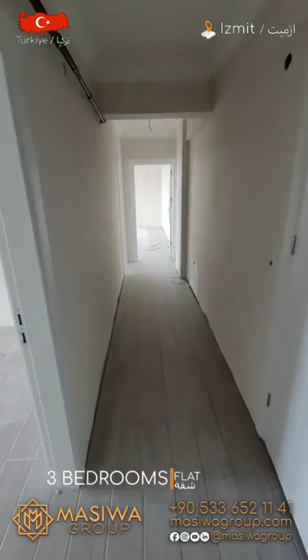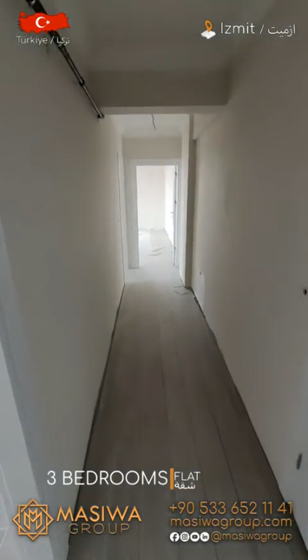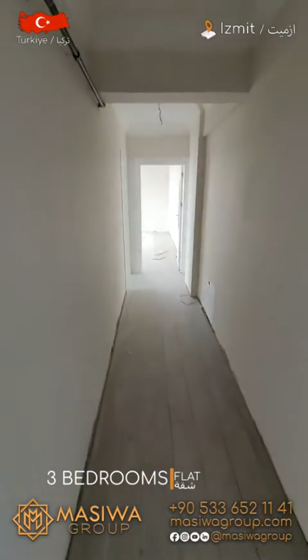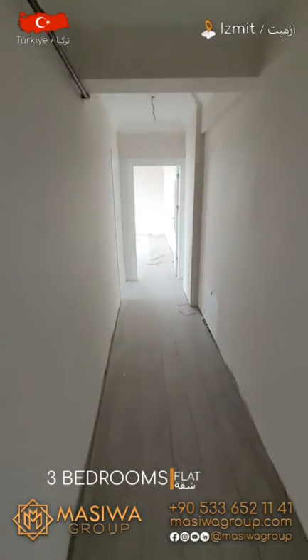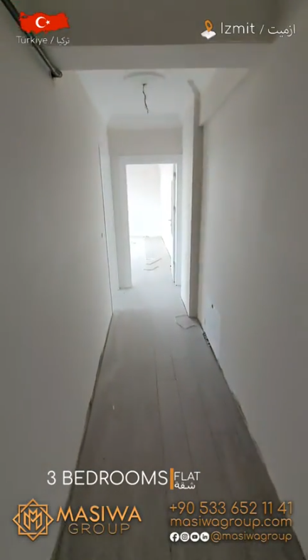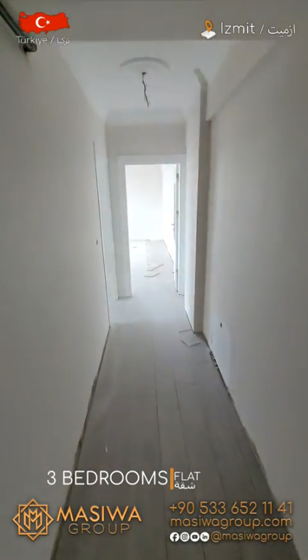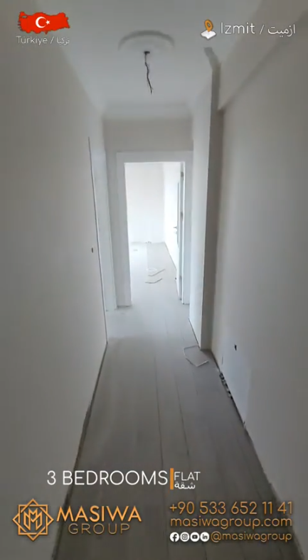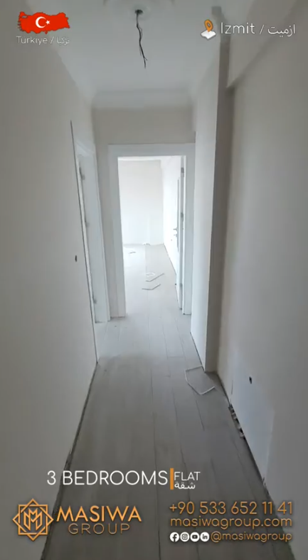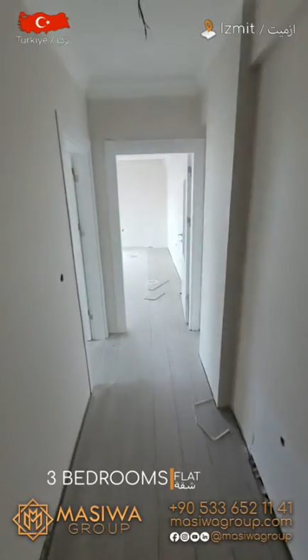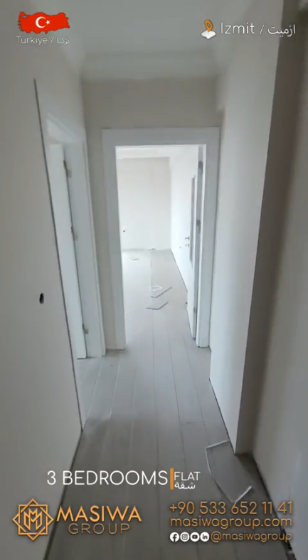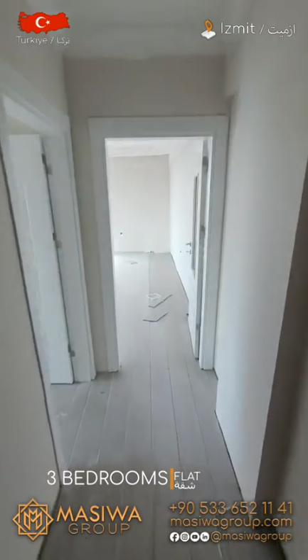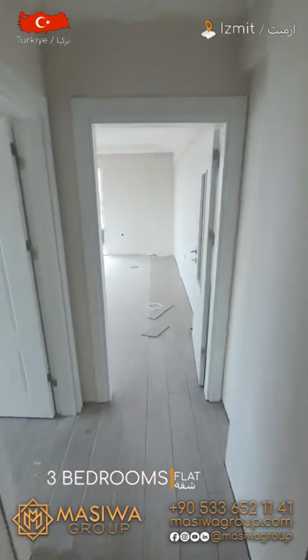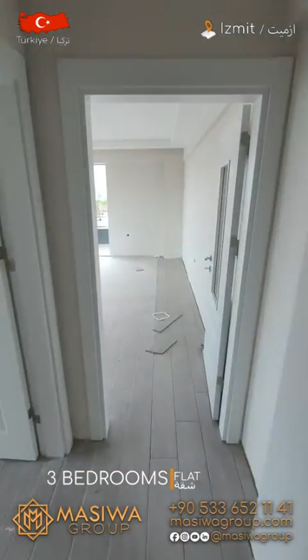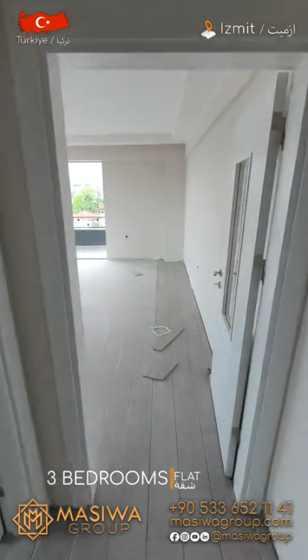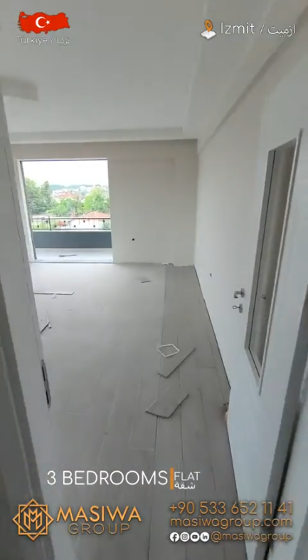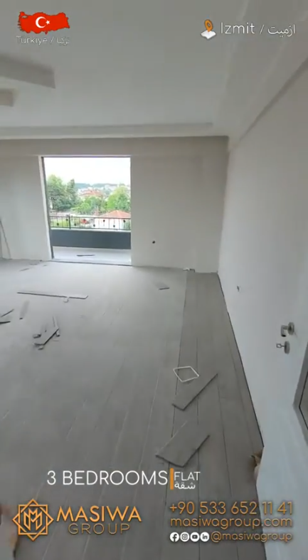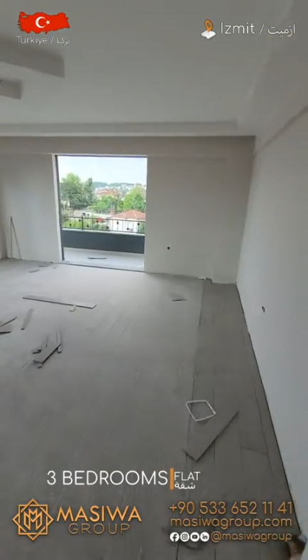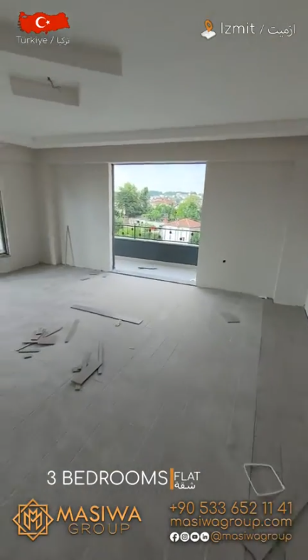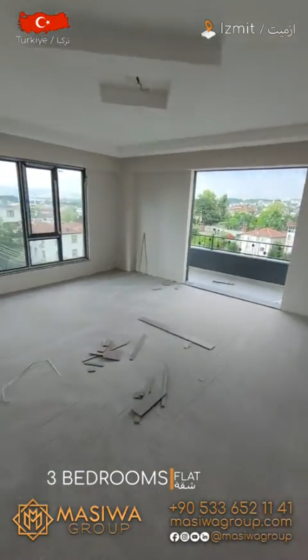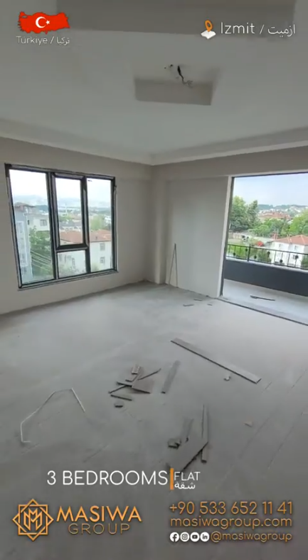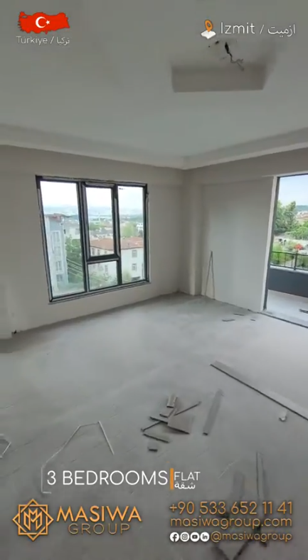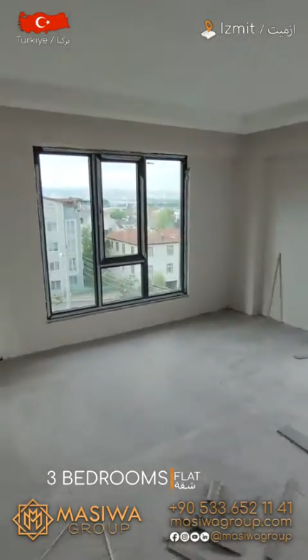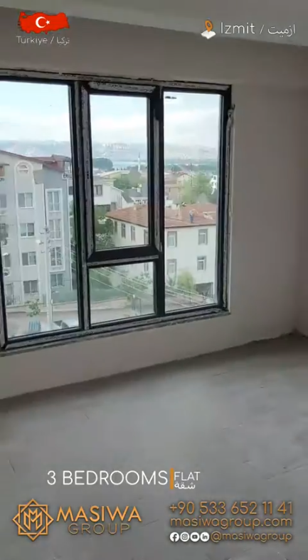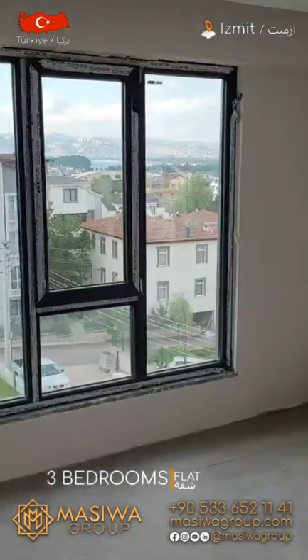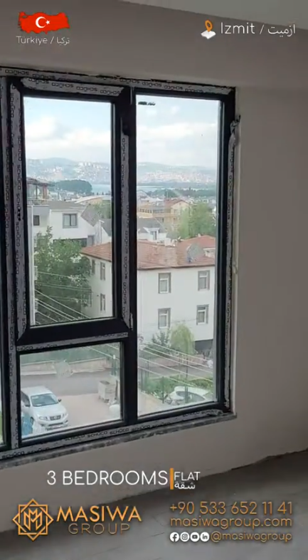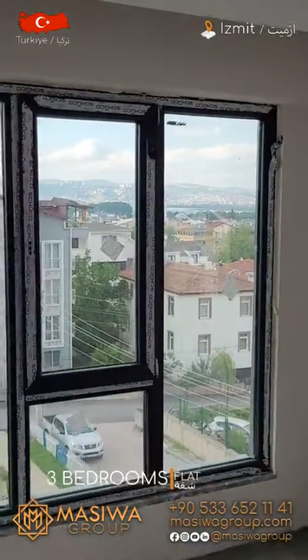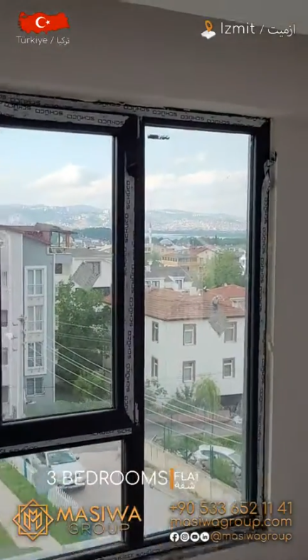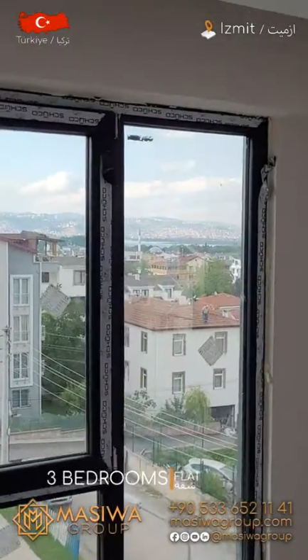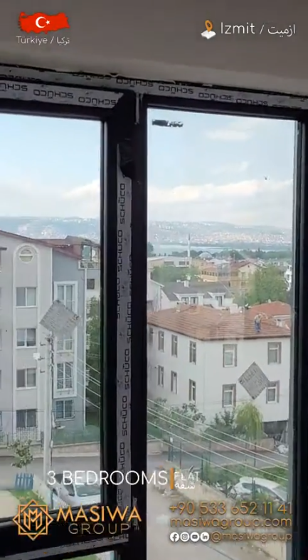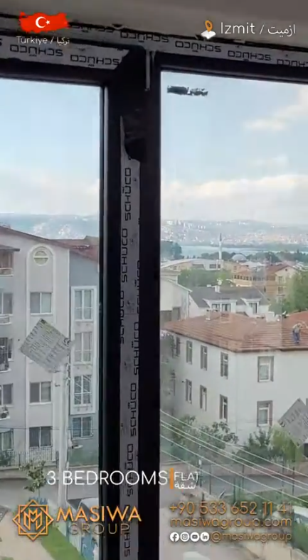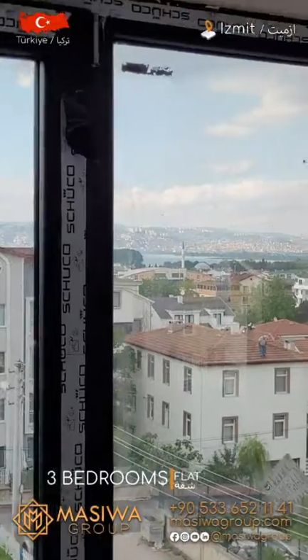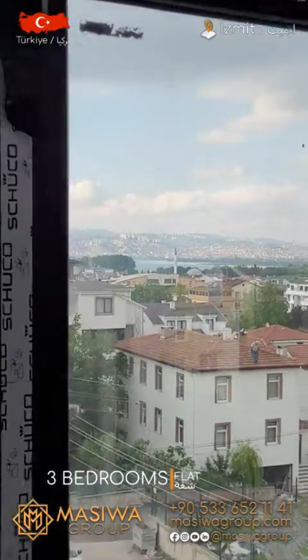And for now, this is all about this apartment. For more information, please call the number below. Have a nice day — and let me show you this view one last time.